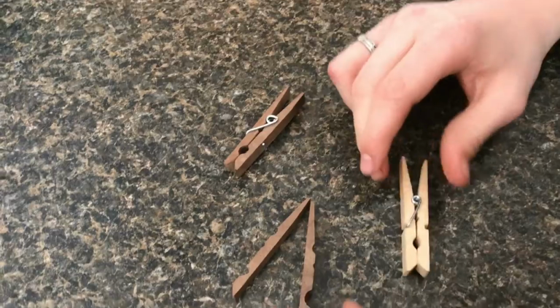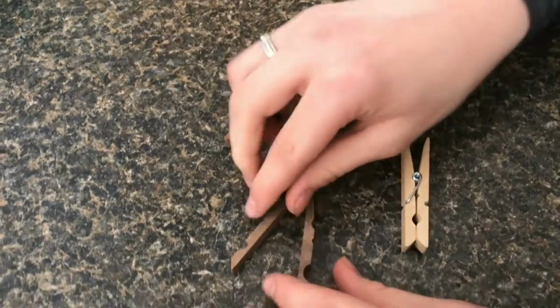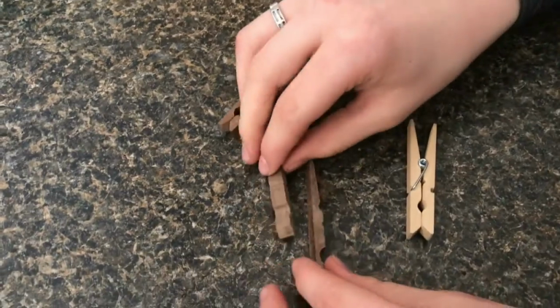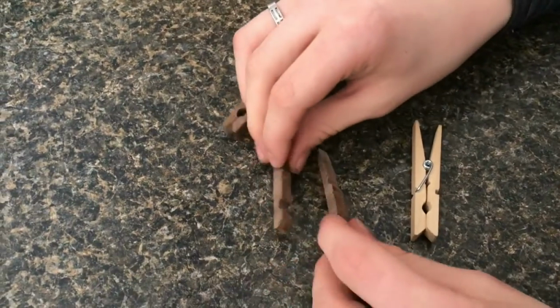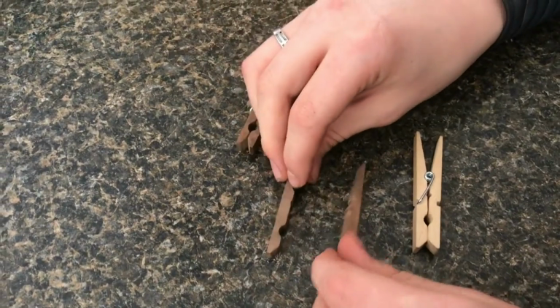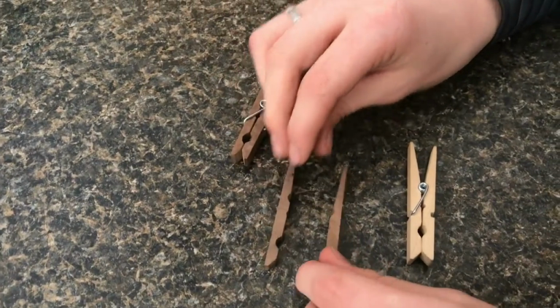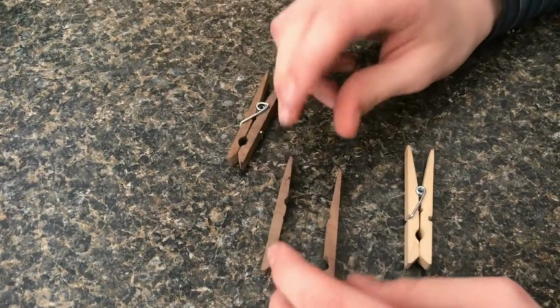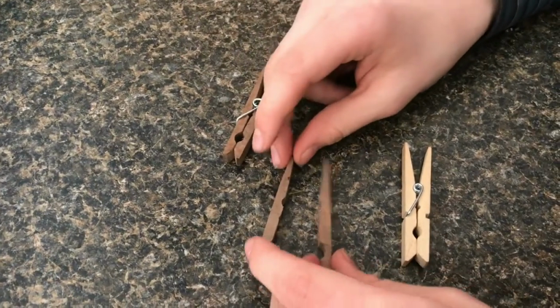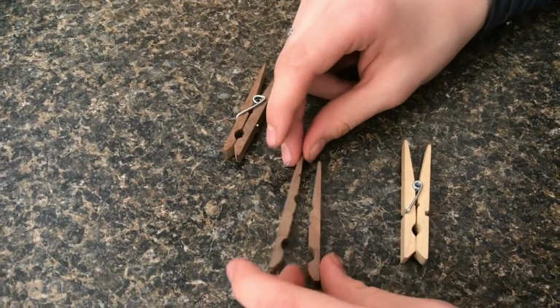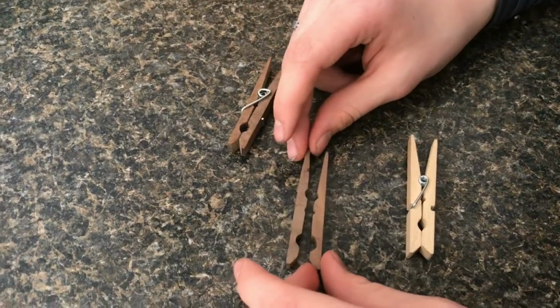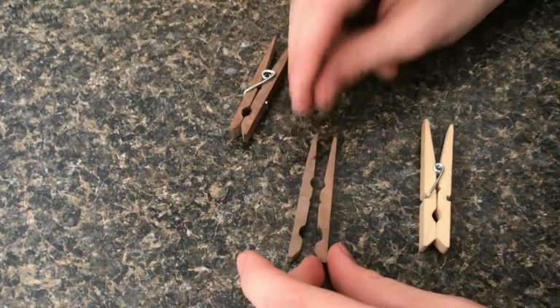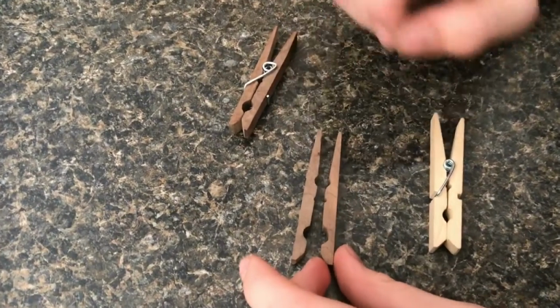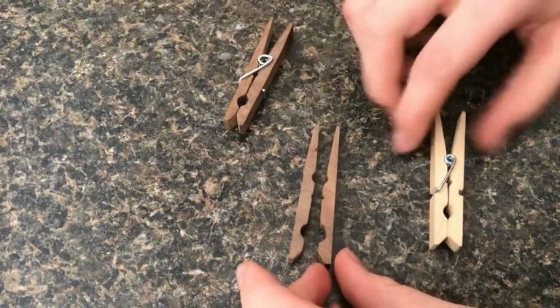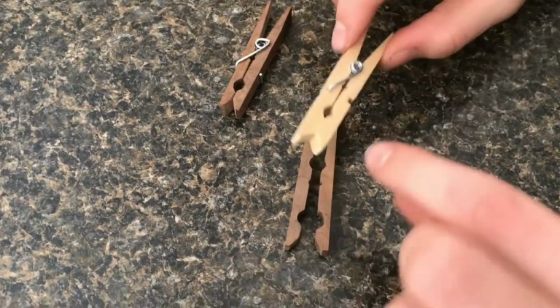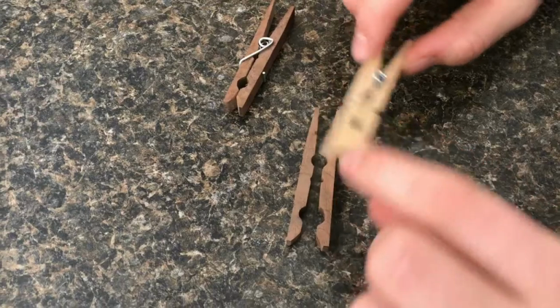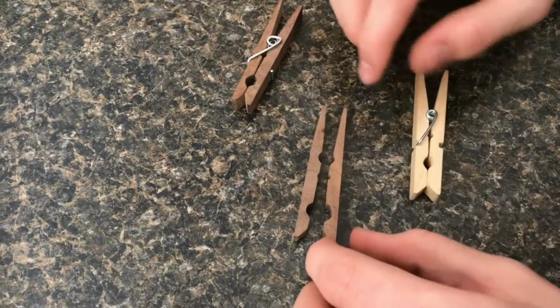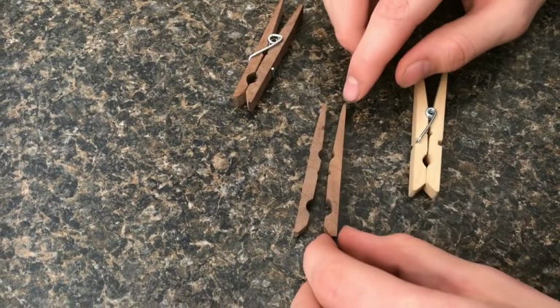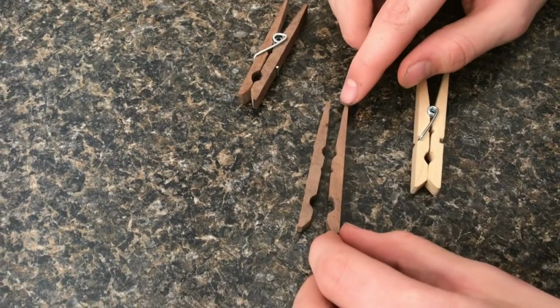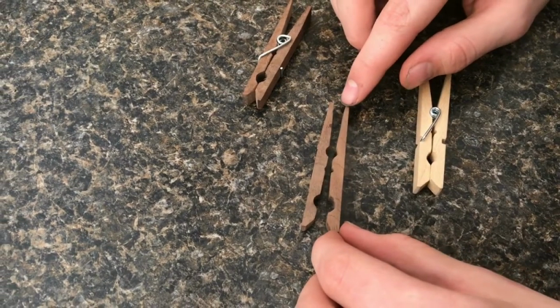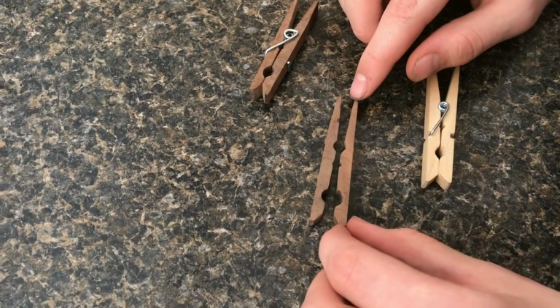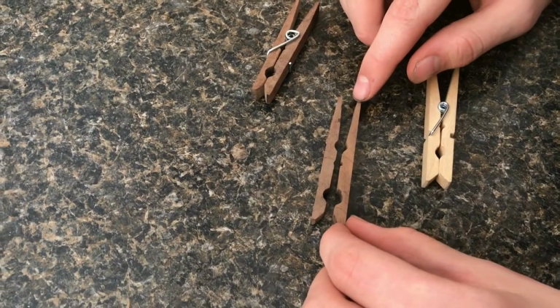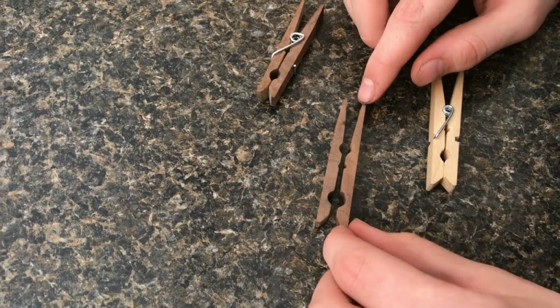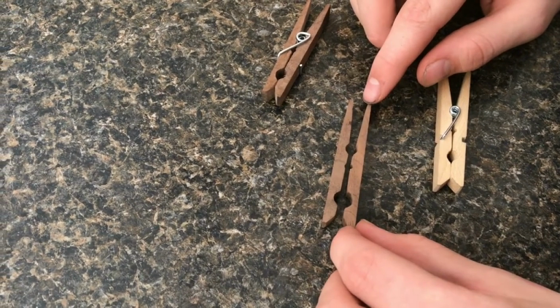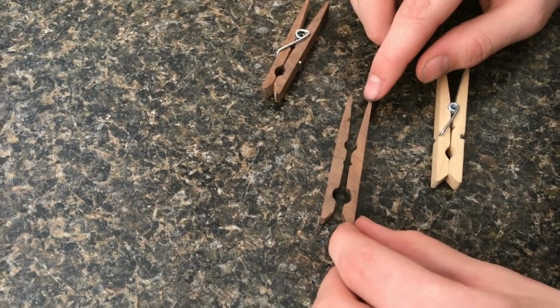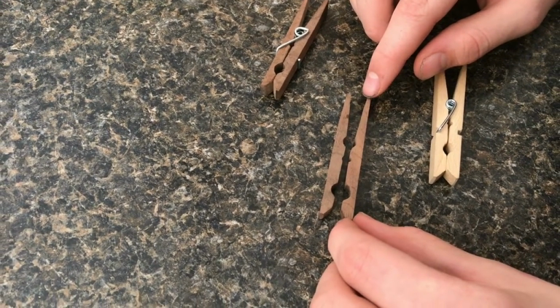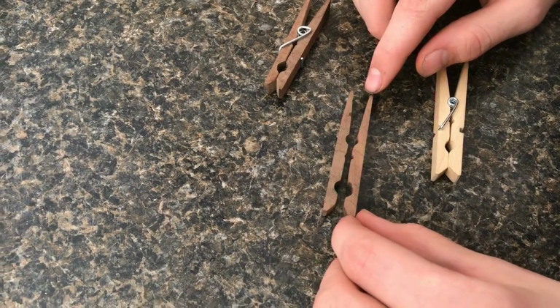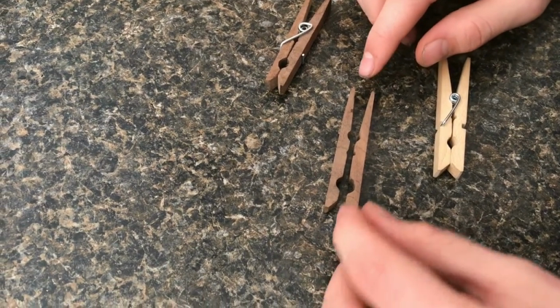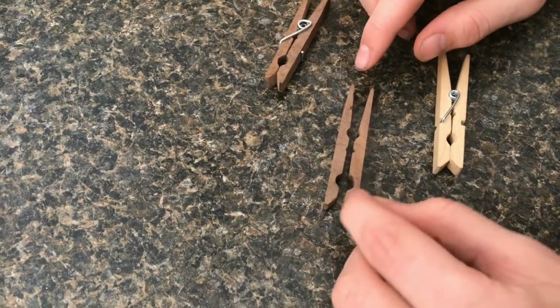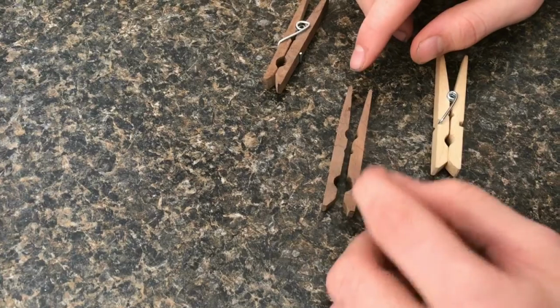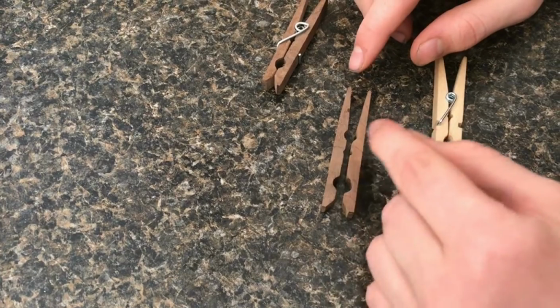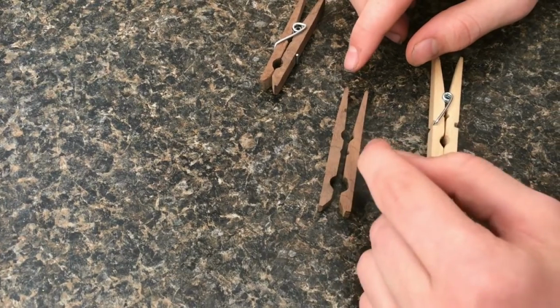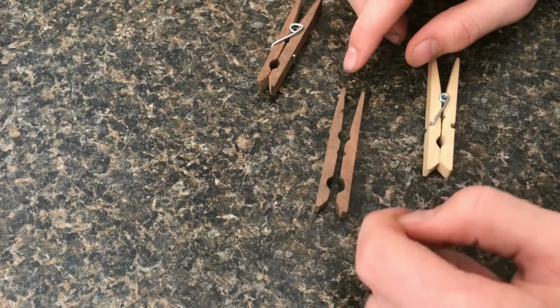The way that I made it was I took a block of black walnut and then I traced these two sides like this — so it's a circle here and a circle here.